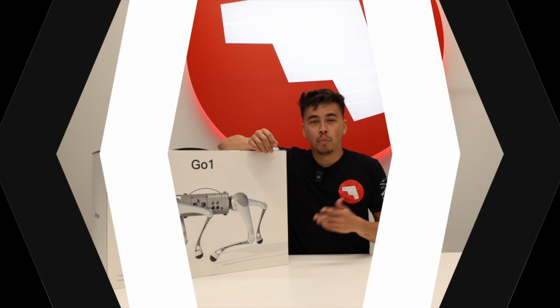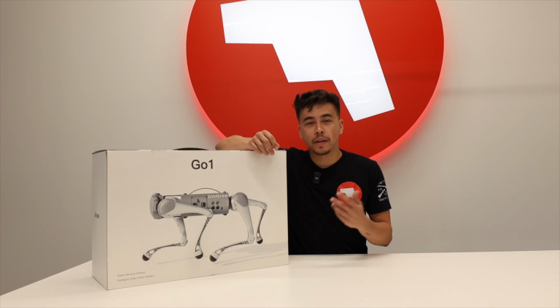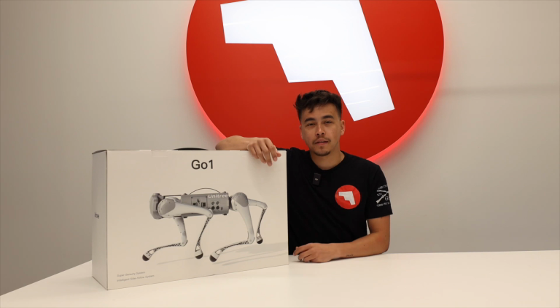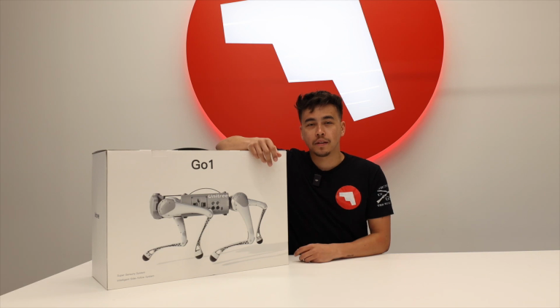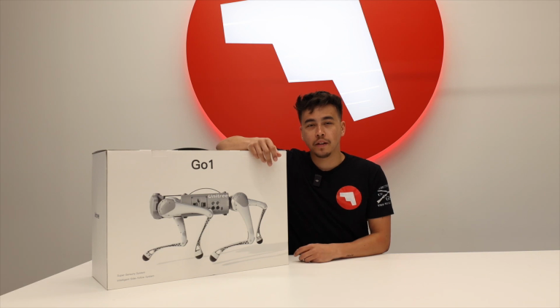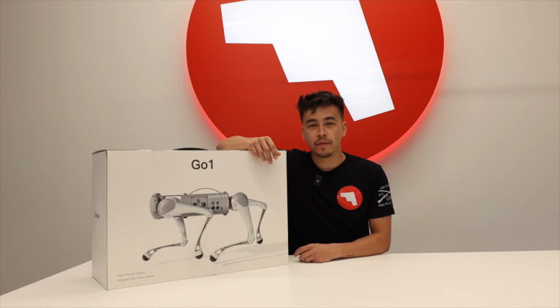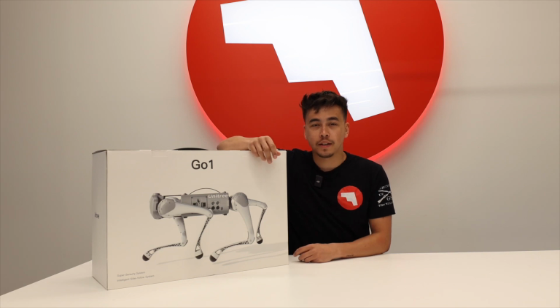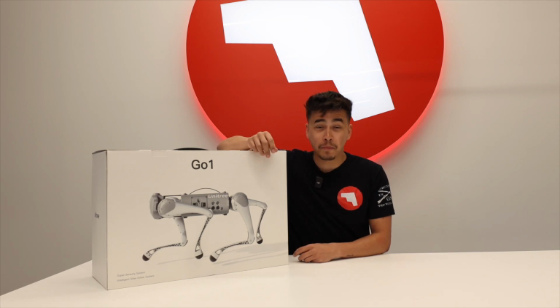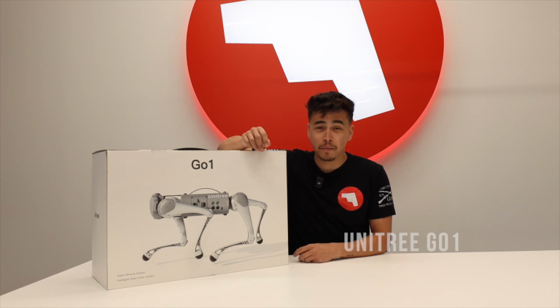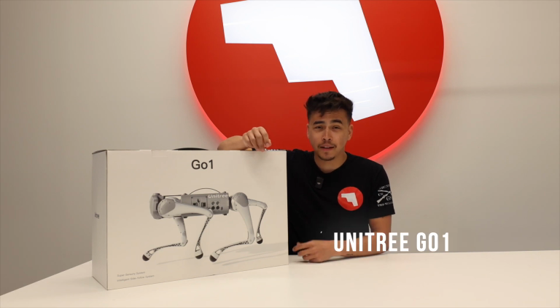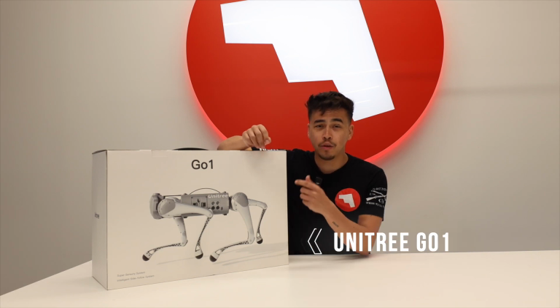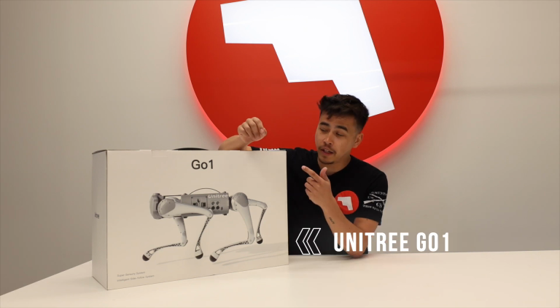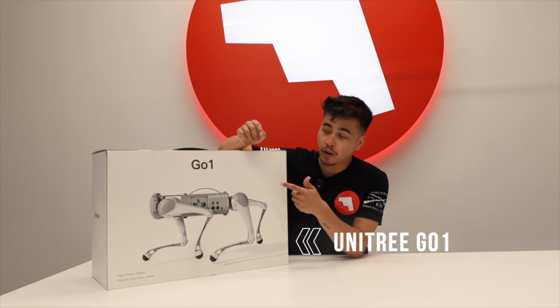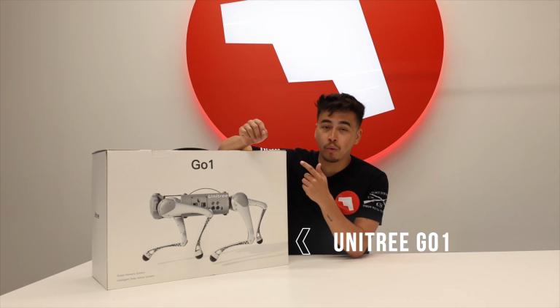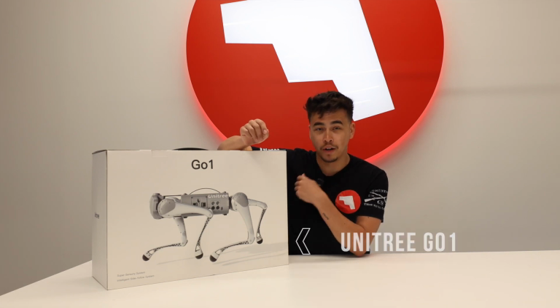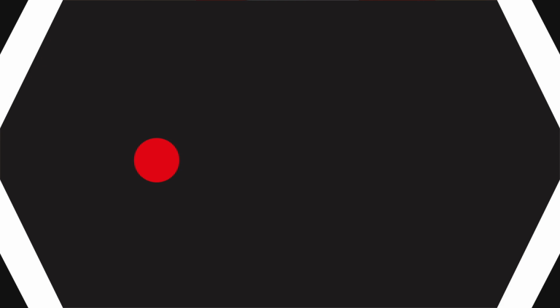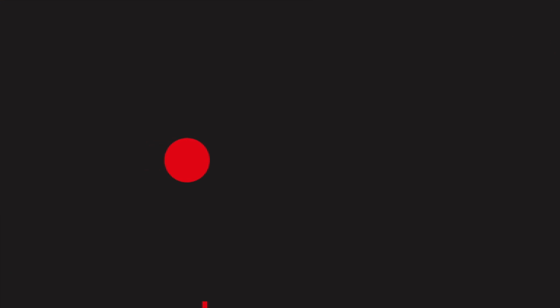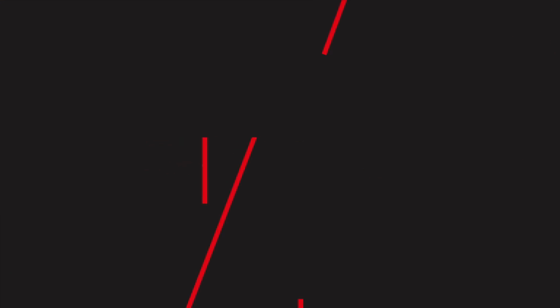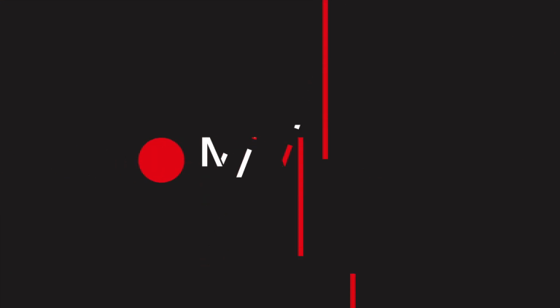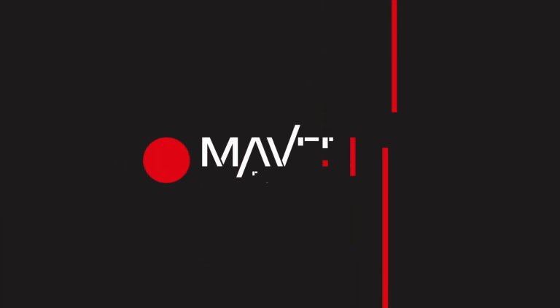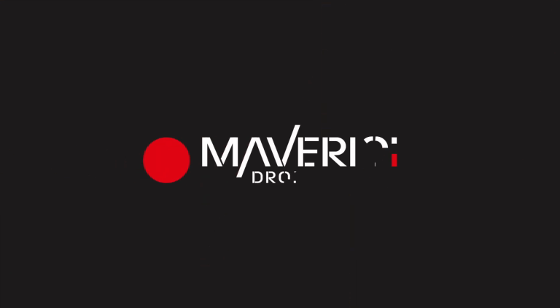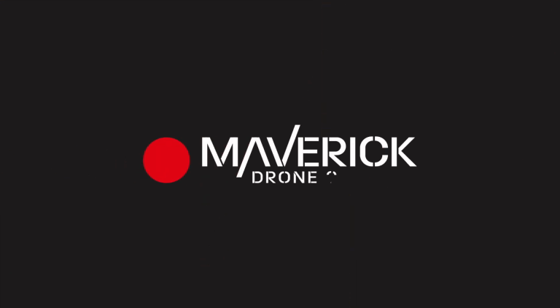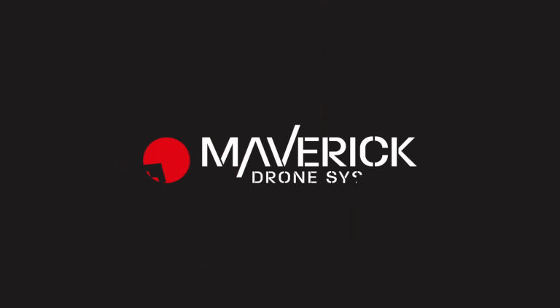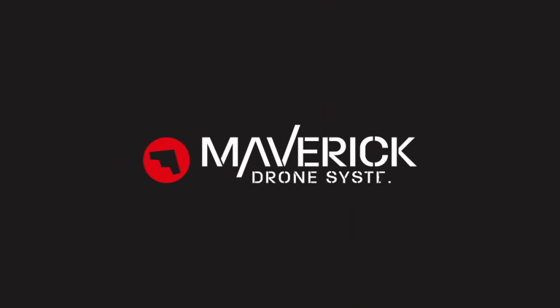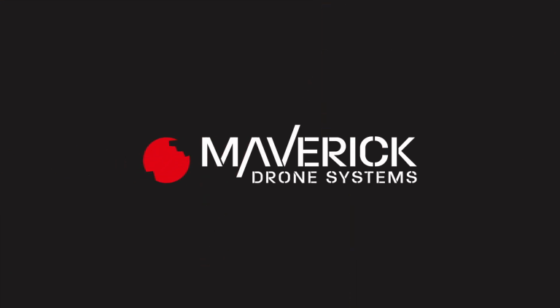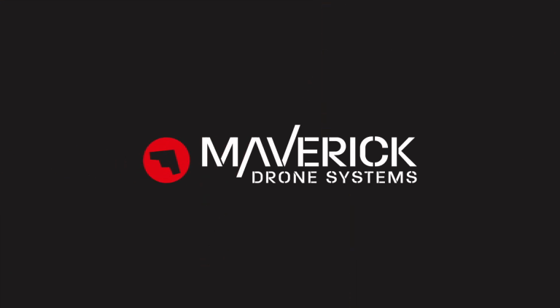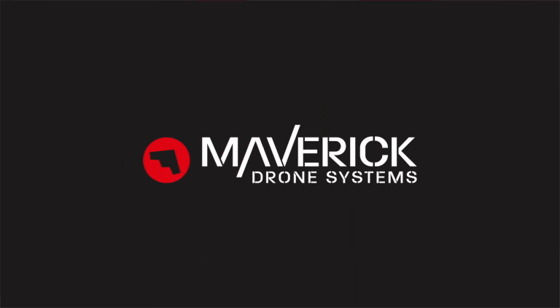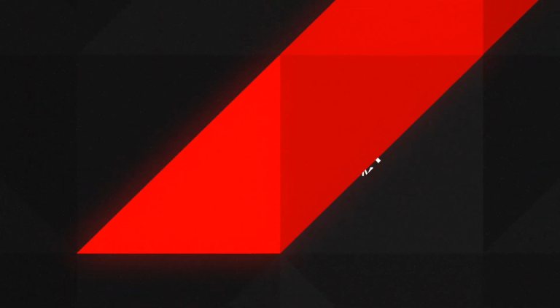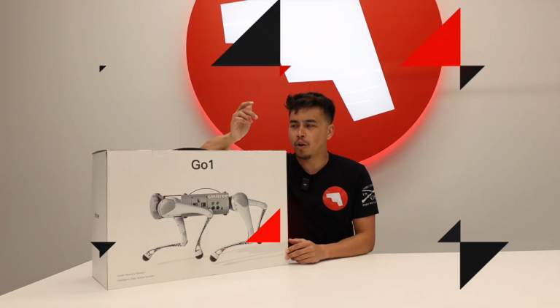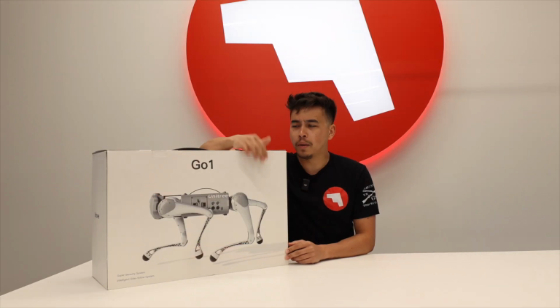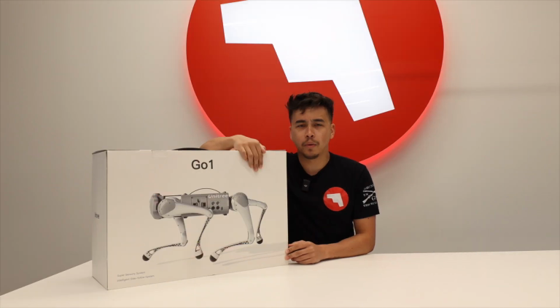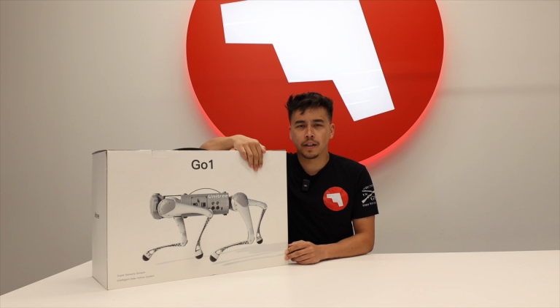What's up guys? Steven here from Maverick. Today I'm going to be unboxing the Unitree Go 1. Let's open it up and see what's inside.